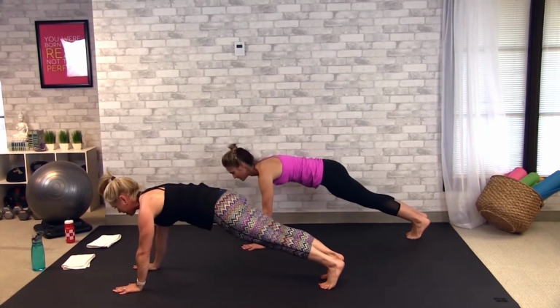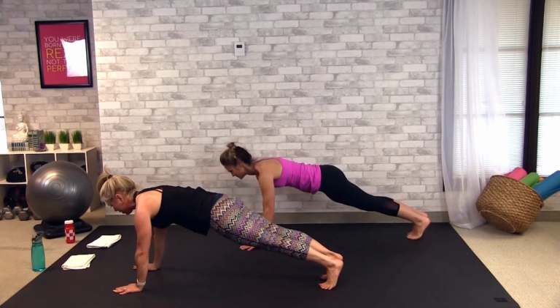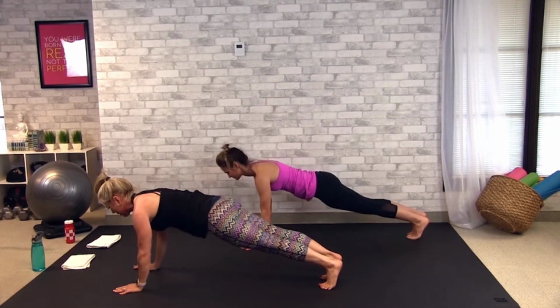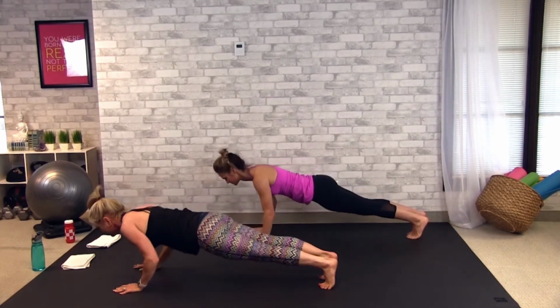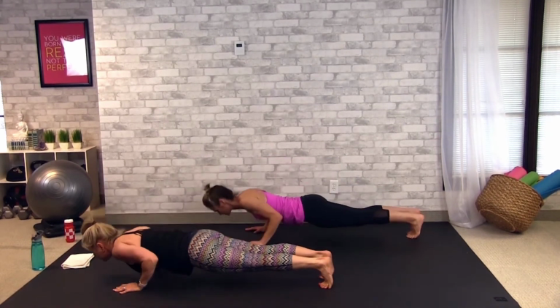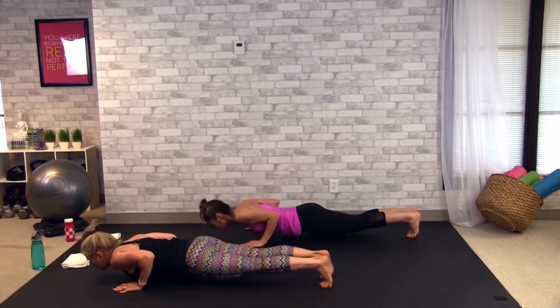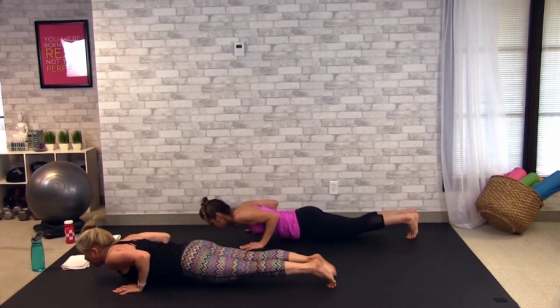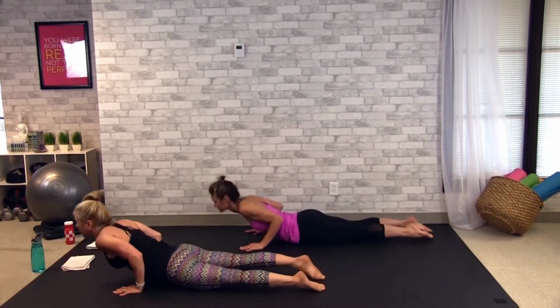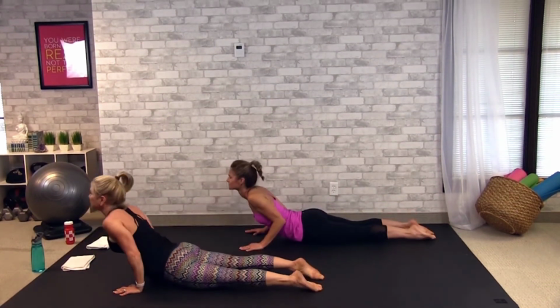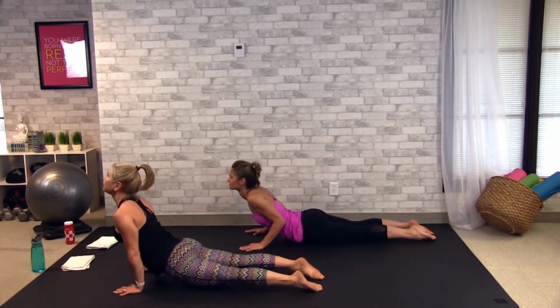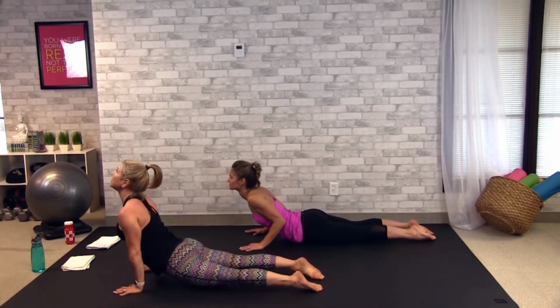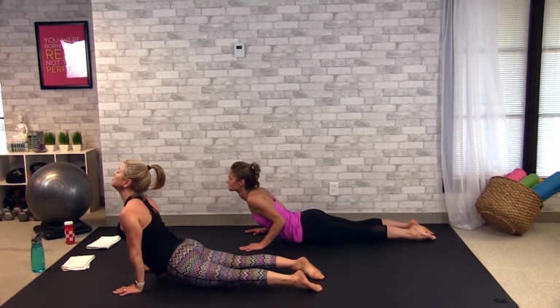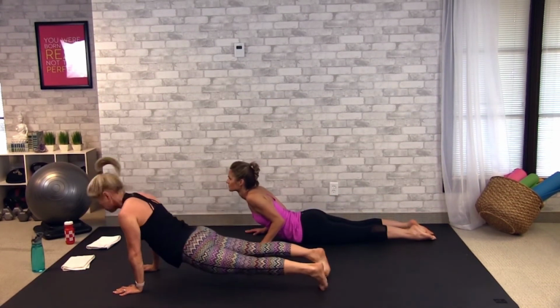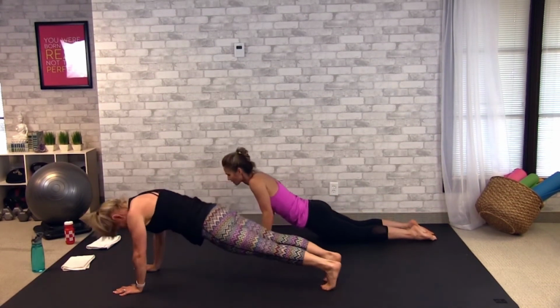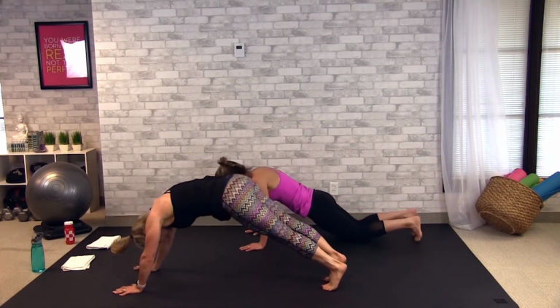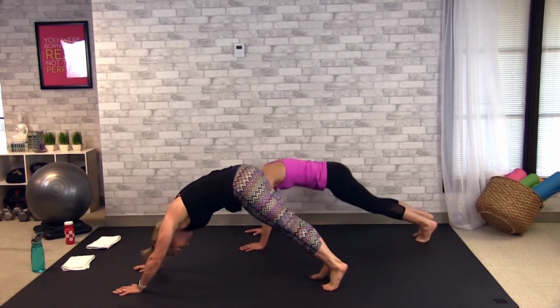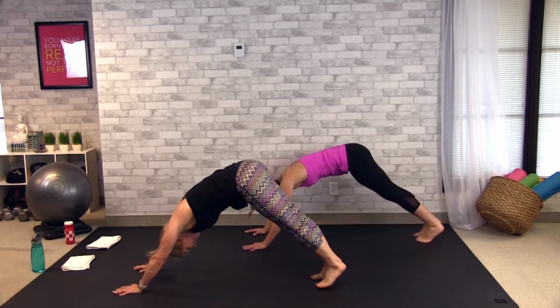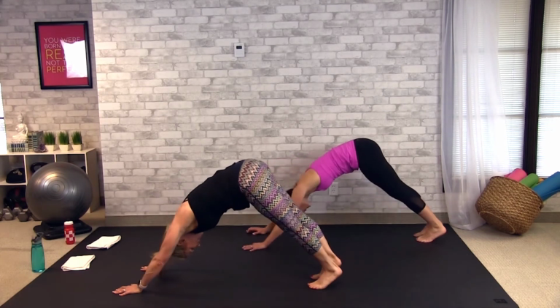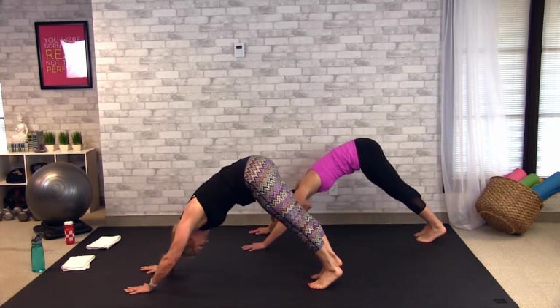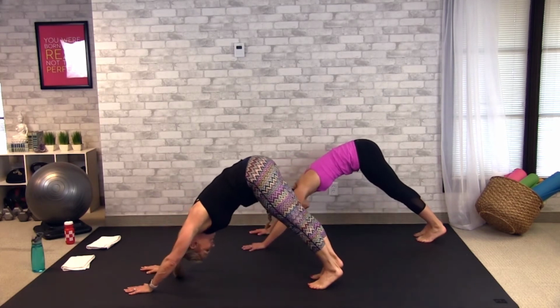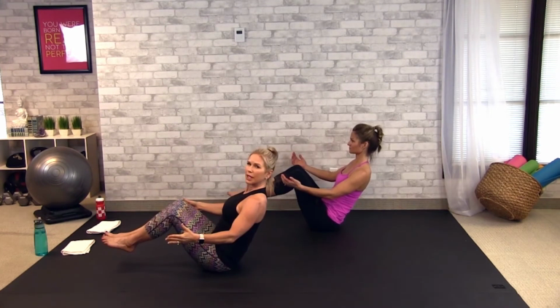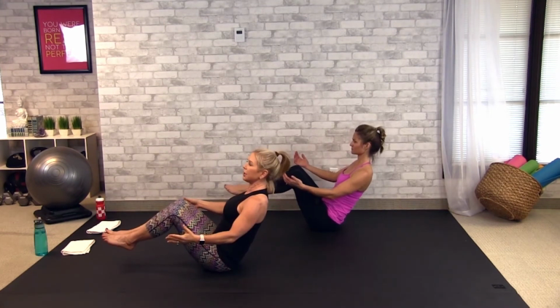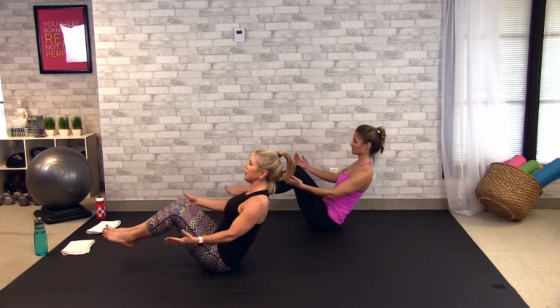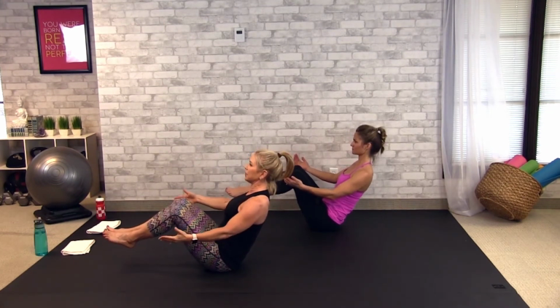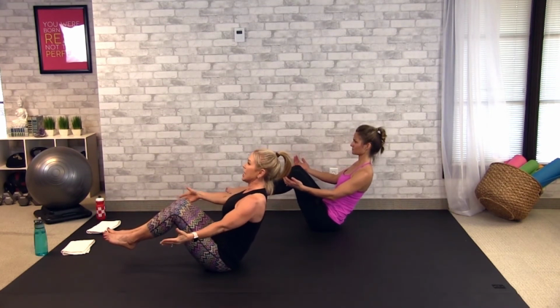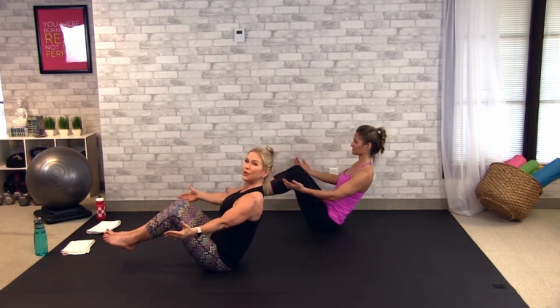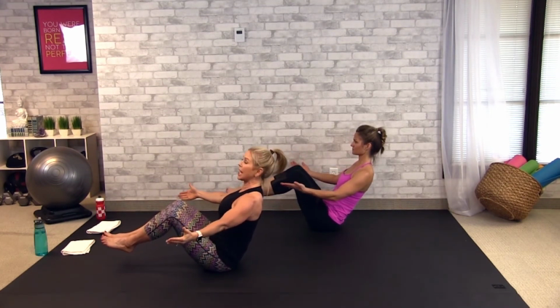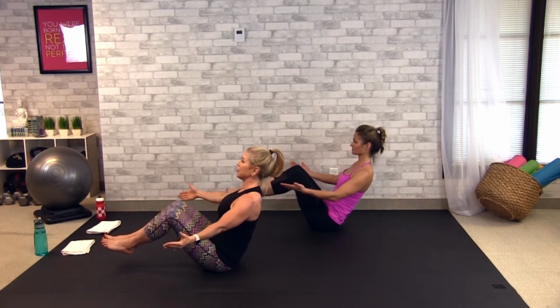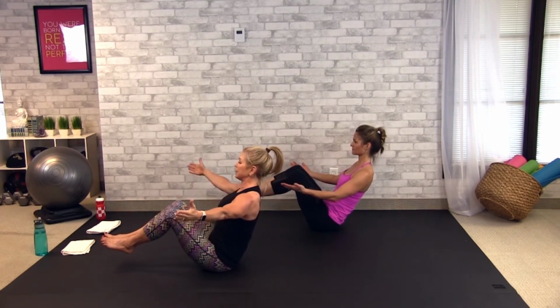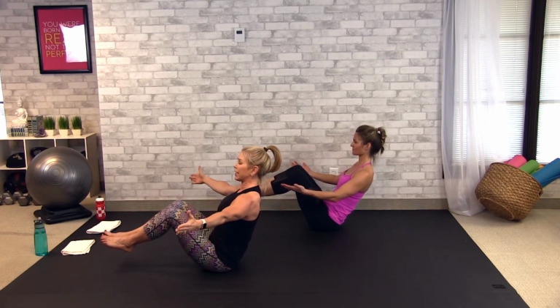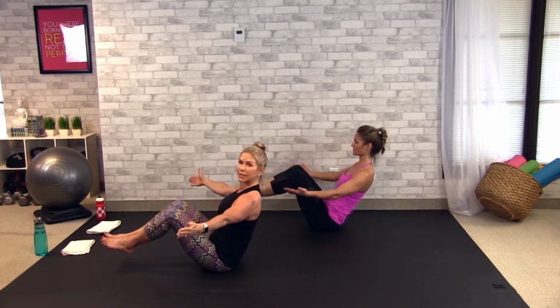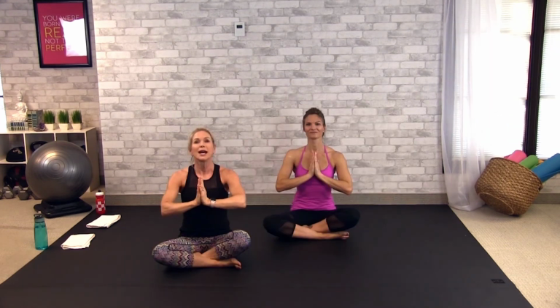Vinyasa flow. Beautiful. All right, we're going to do it on the left side. Very nice. So now your feet are up. If you can handle your feet up, take your hands out to the side.